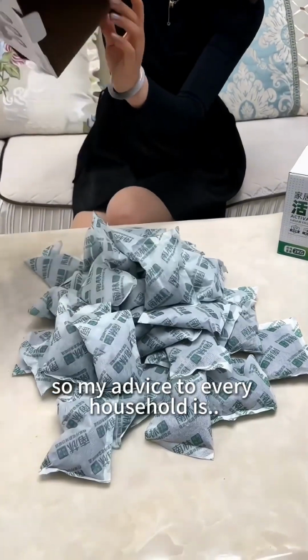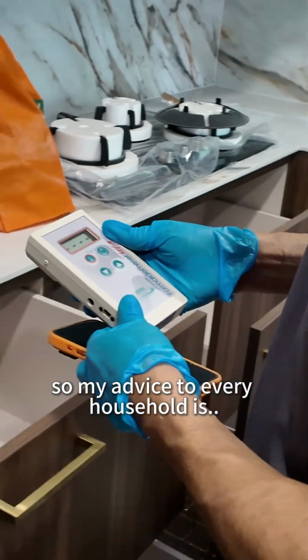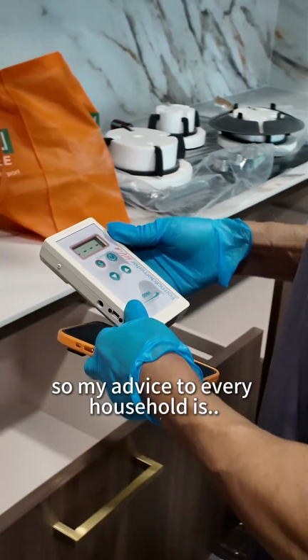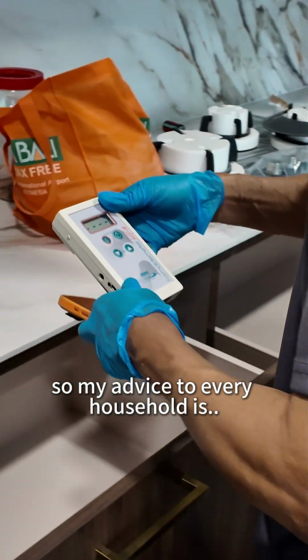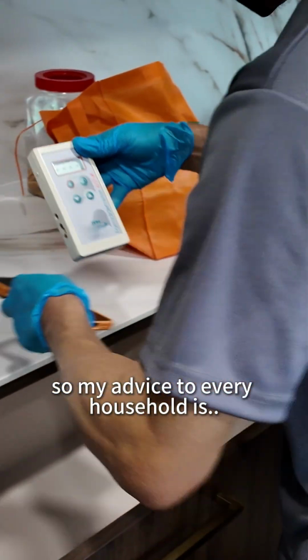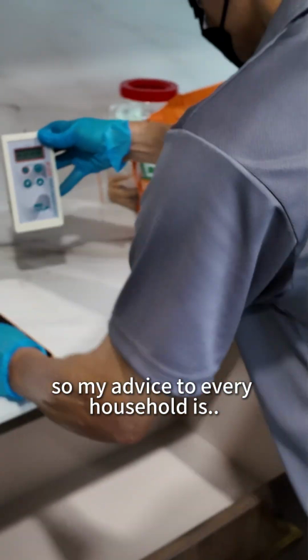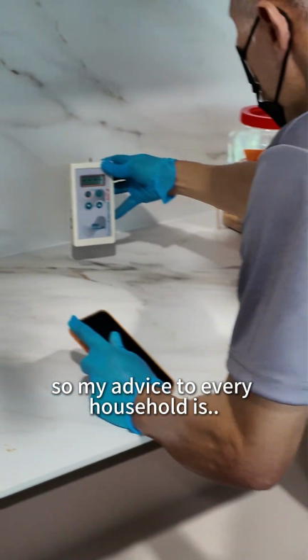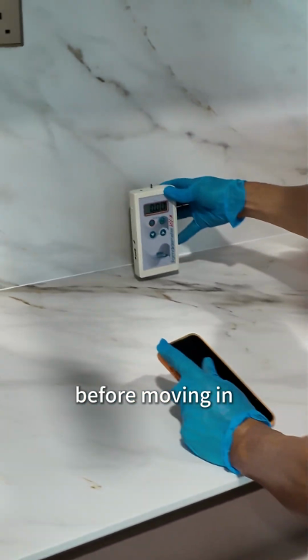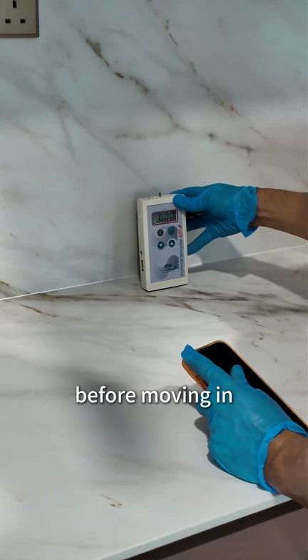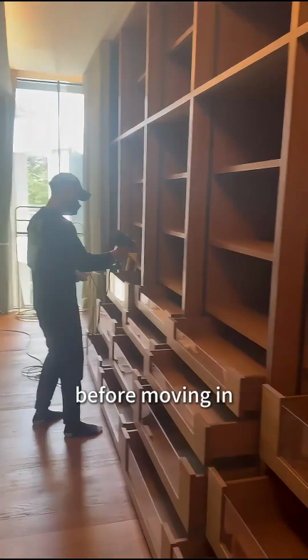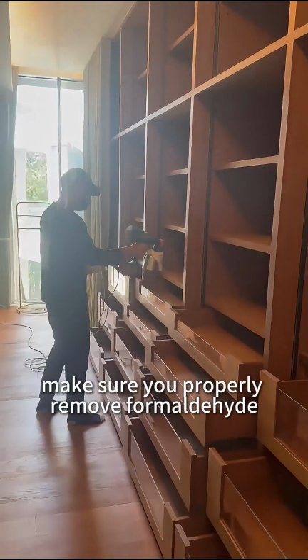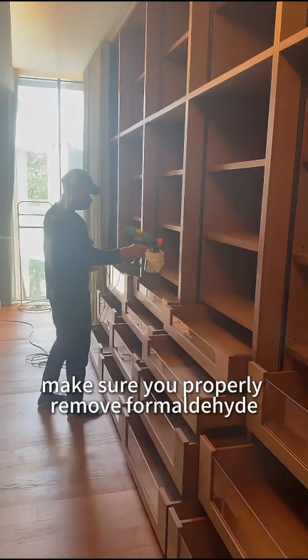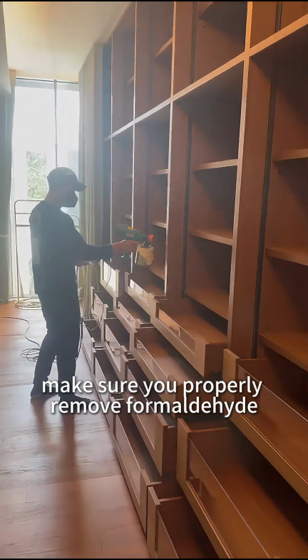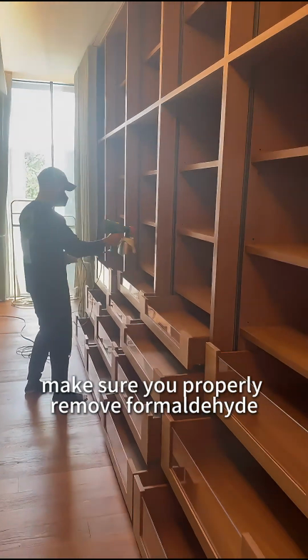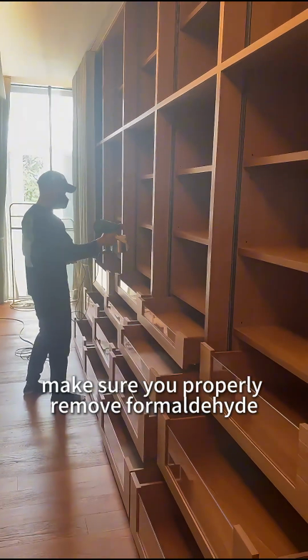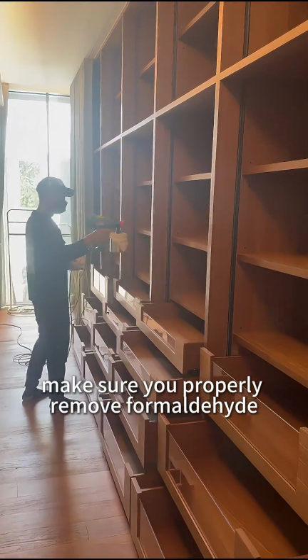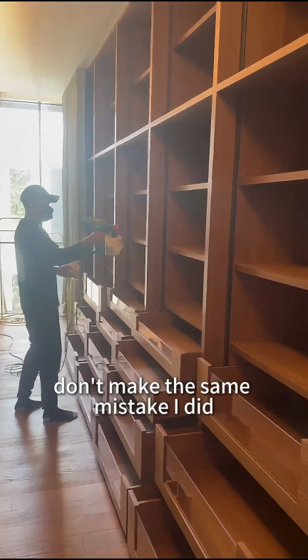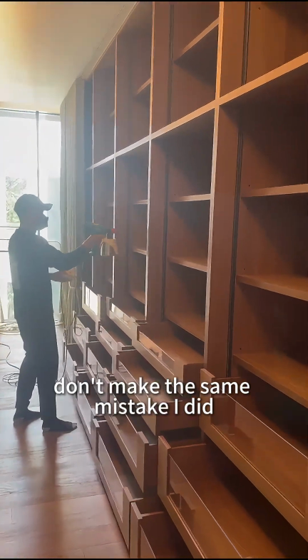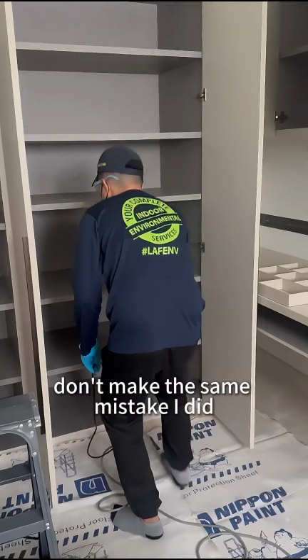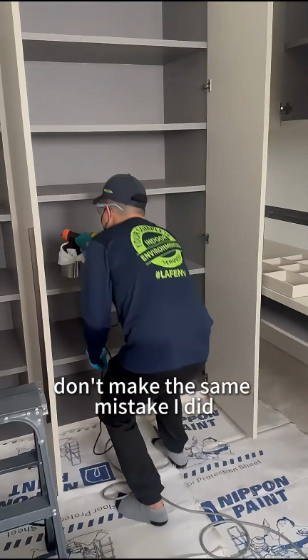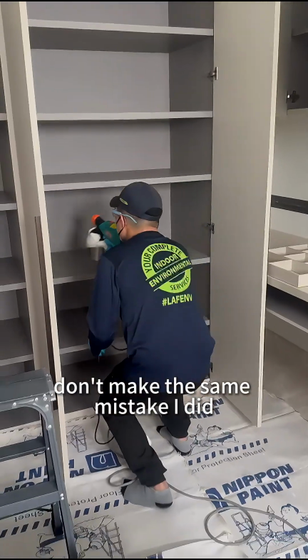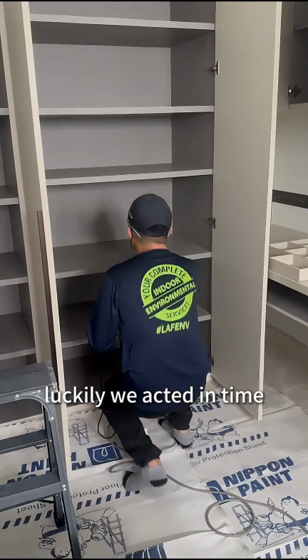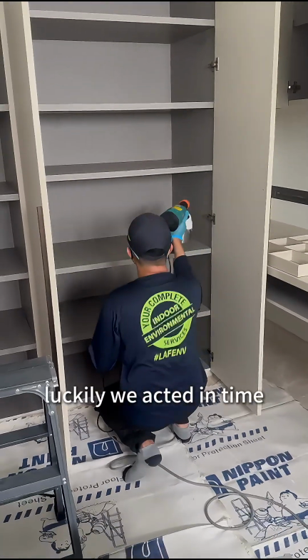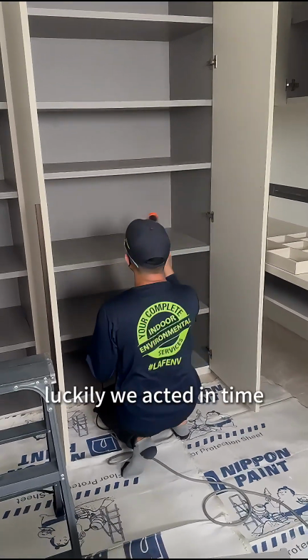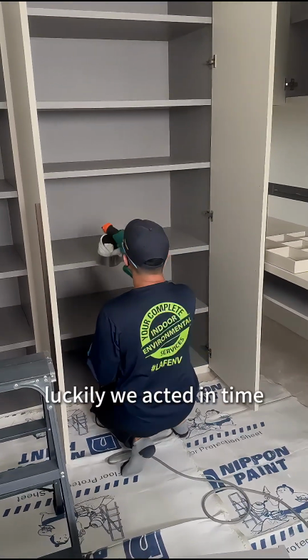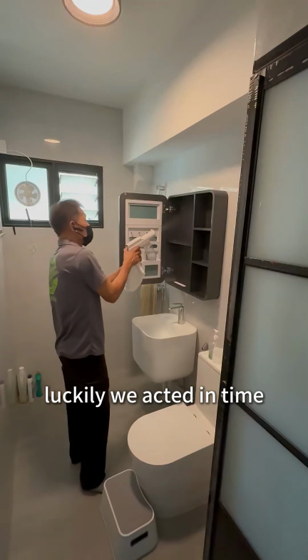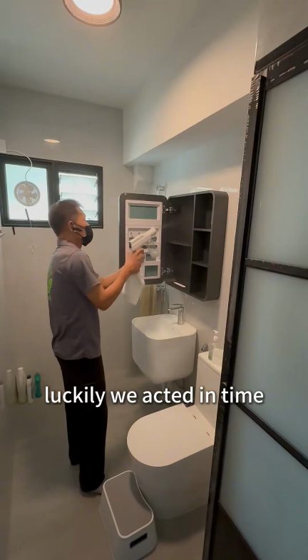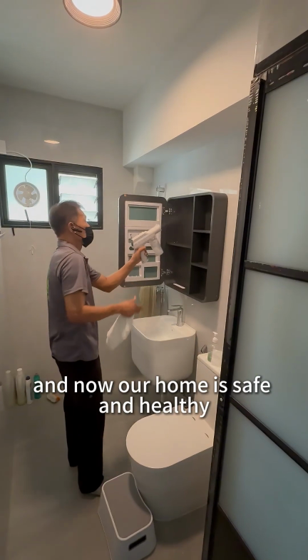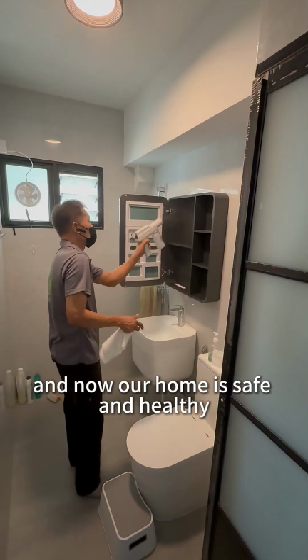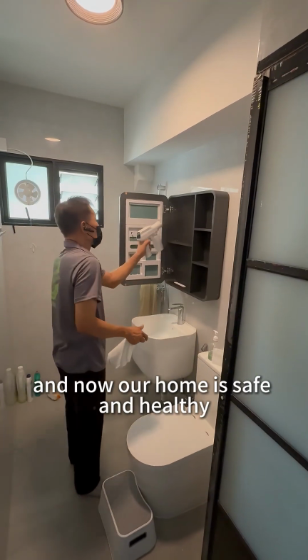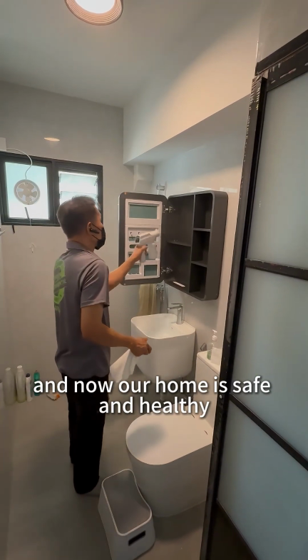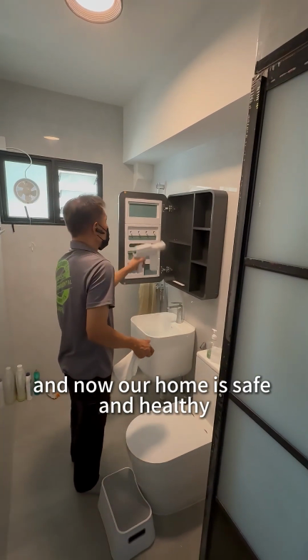So my advice to every household is: before moving in, make sure you properly remove formaldehyde. Don't make the same mistake I did. Luckily we acted in time and now our home is safe and healthy.